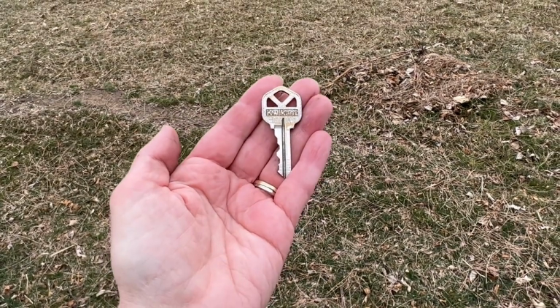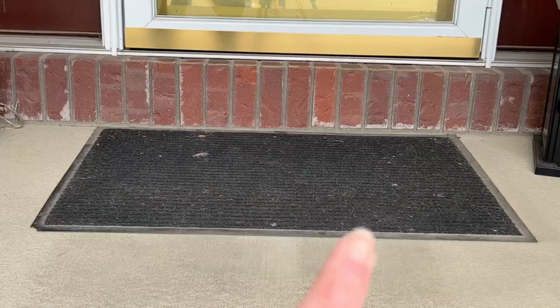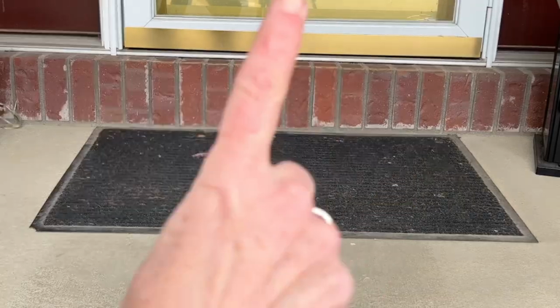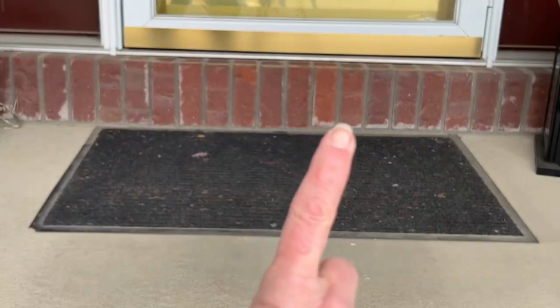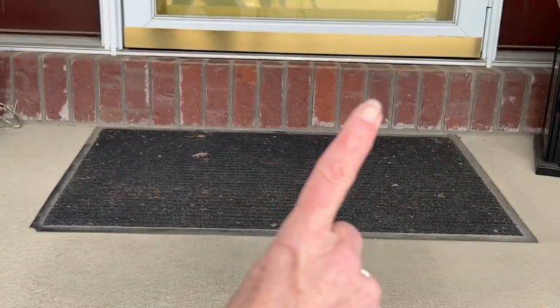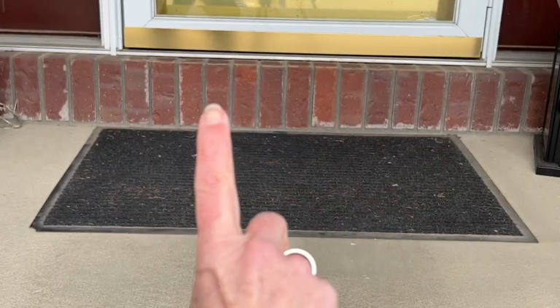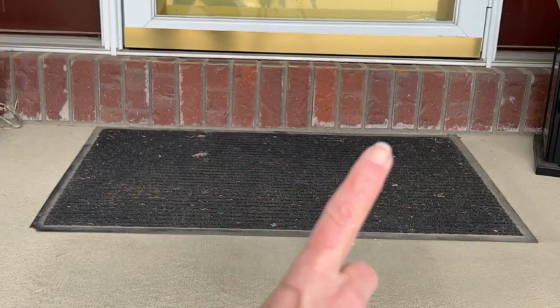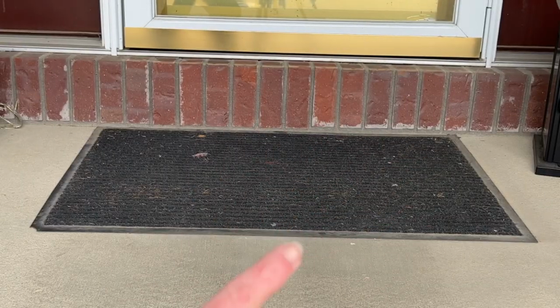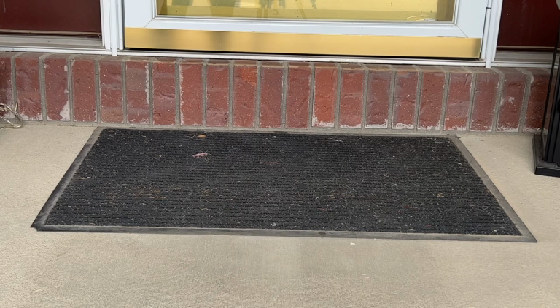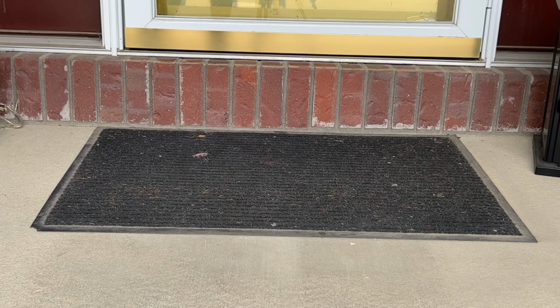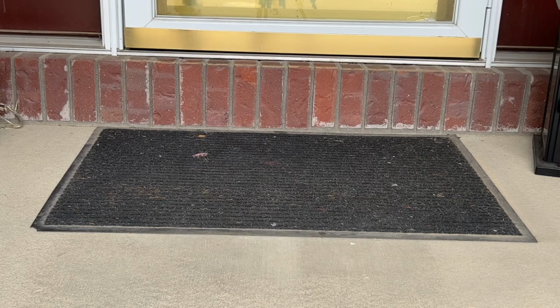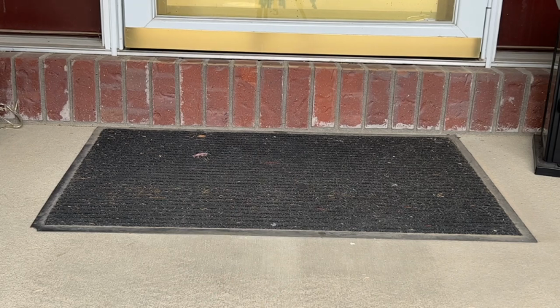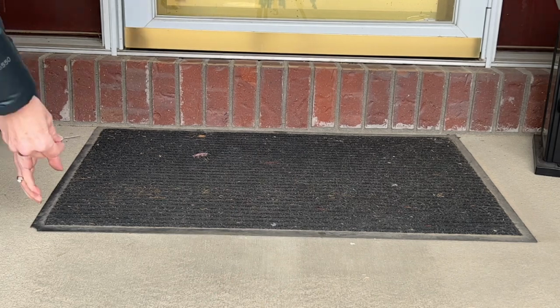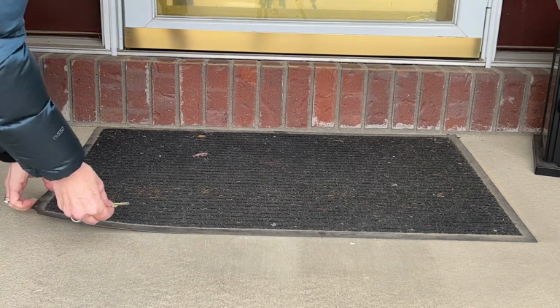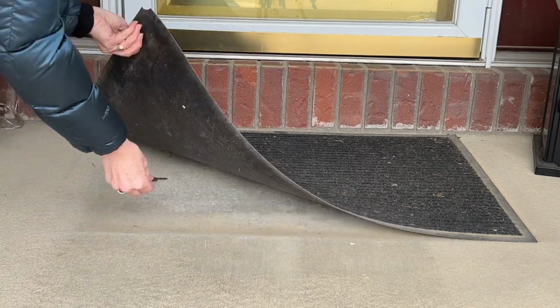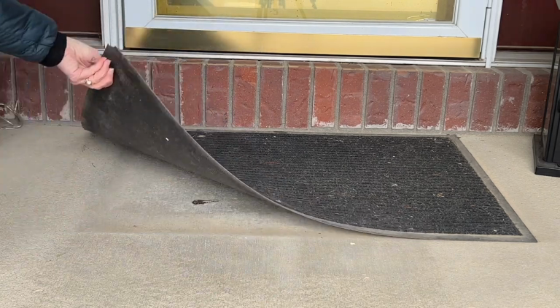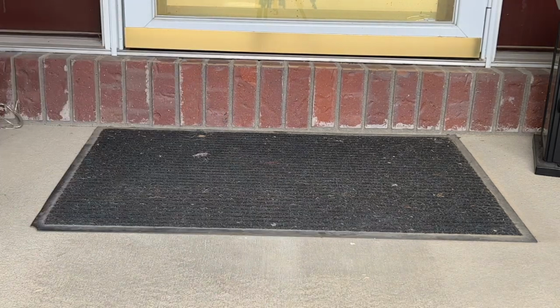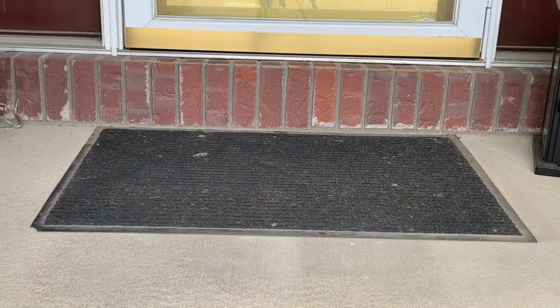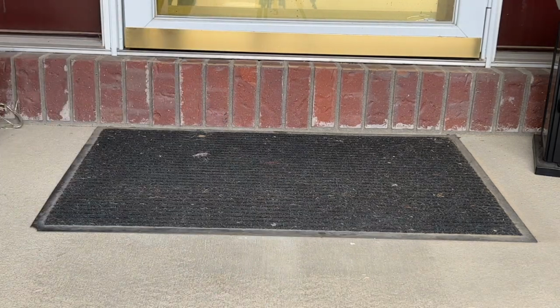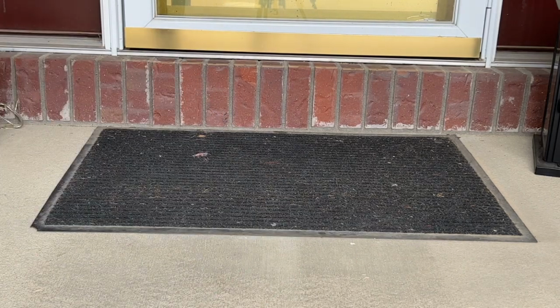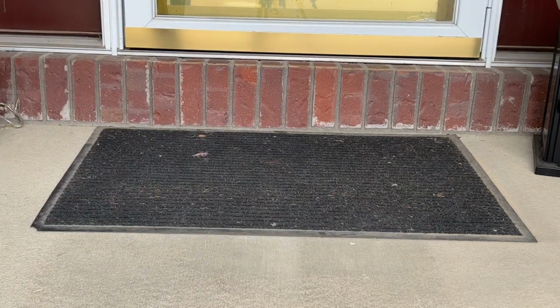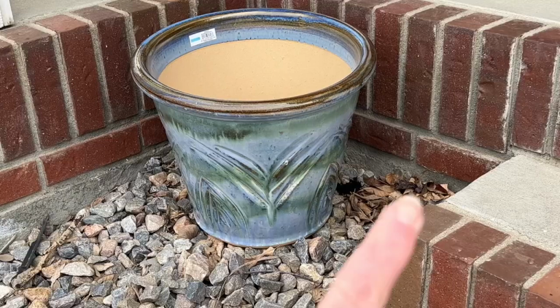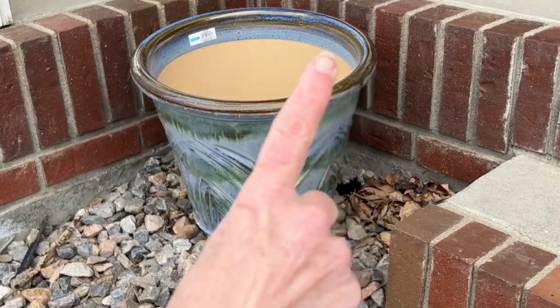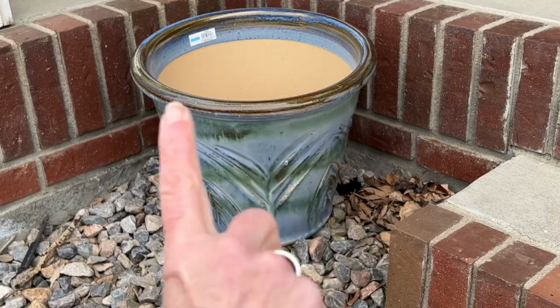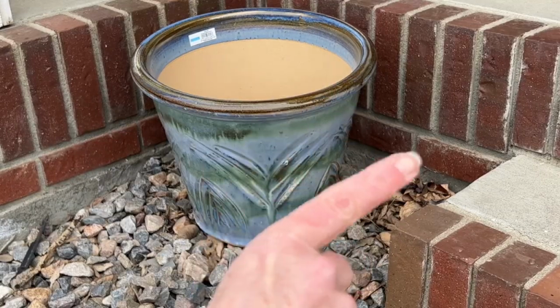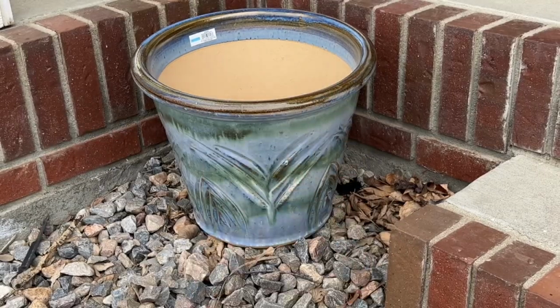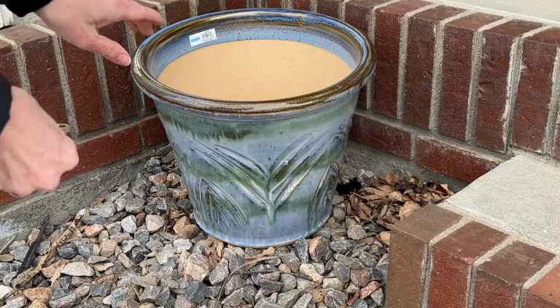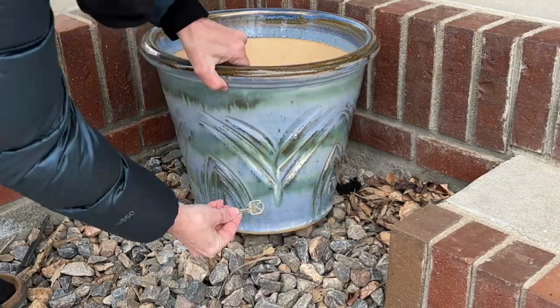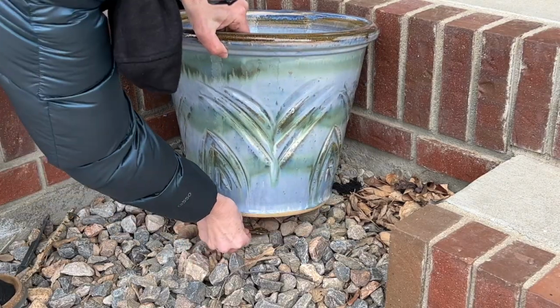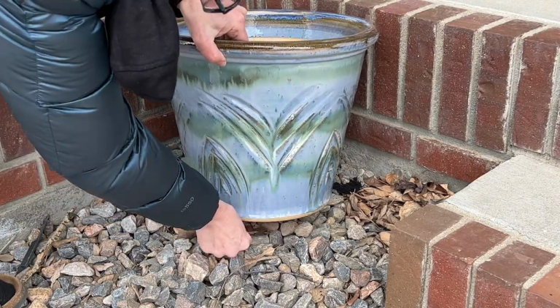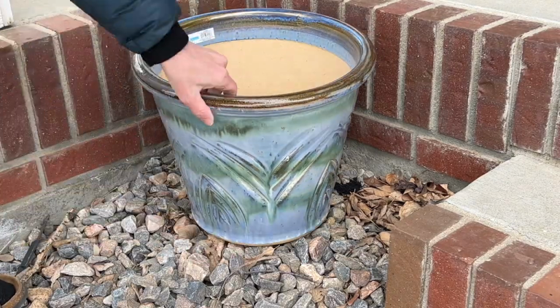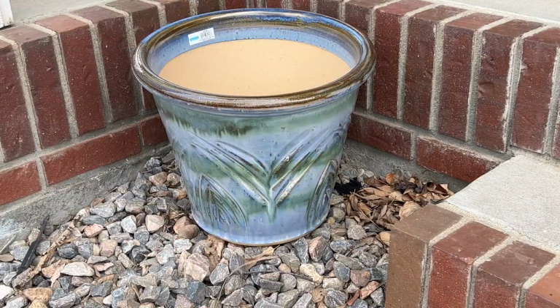A few quick notes on what not to do: don't hide your key underneath your doormat and don't hide your key underneath your flower pot.